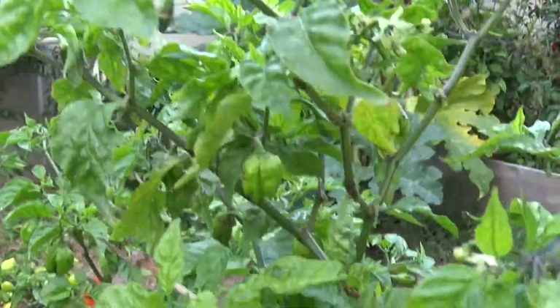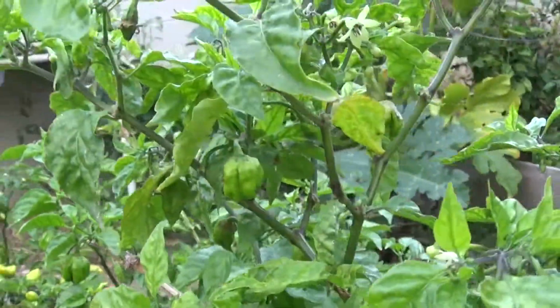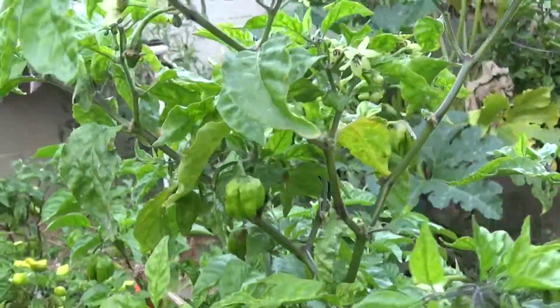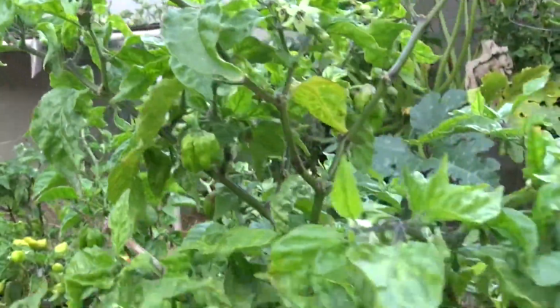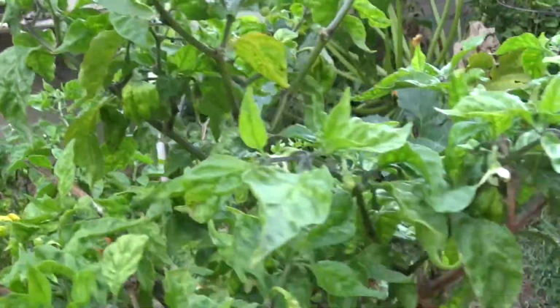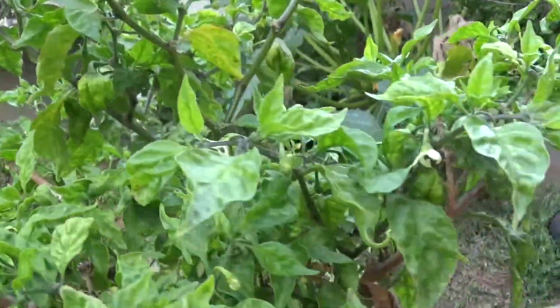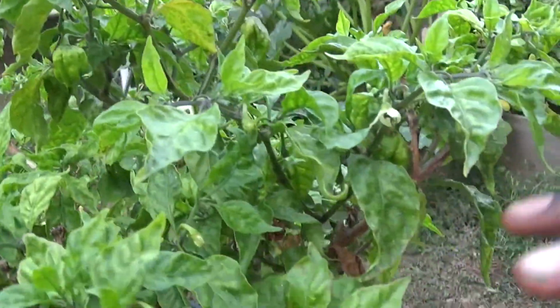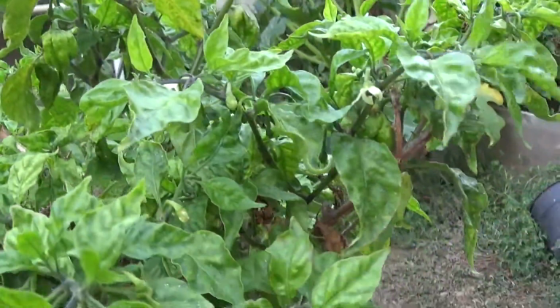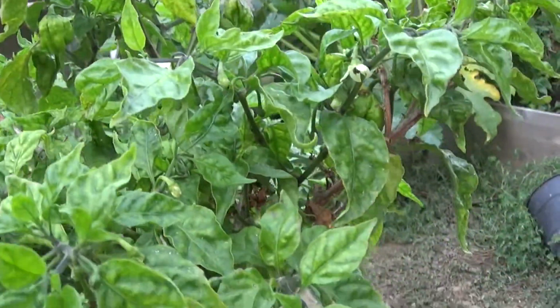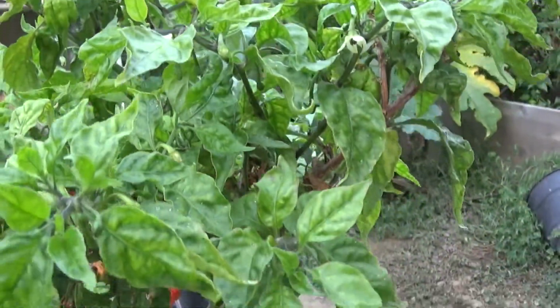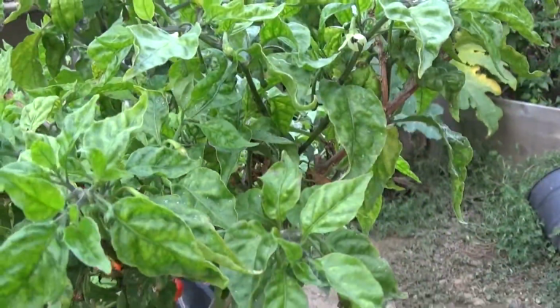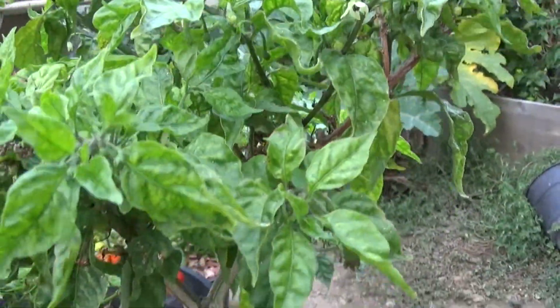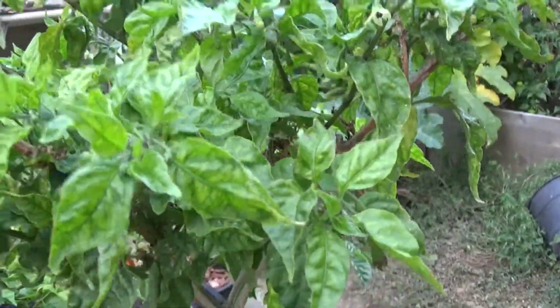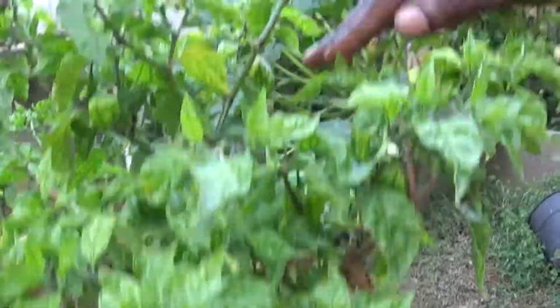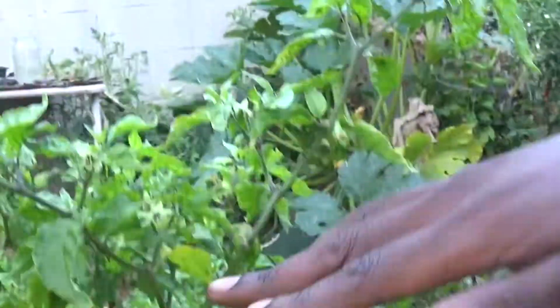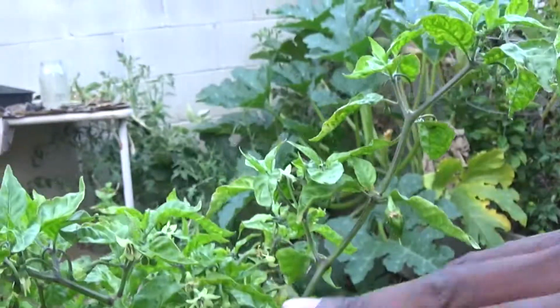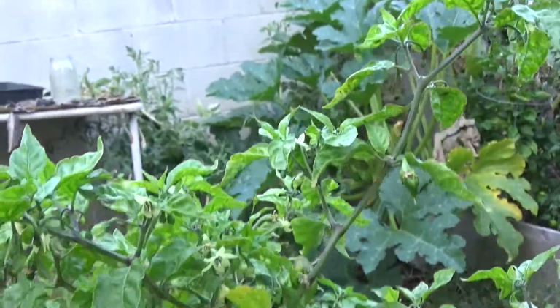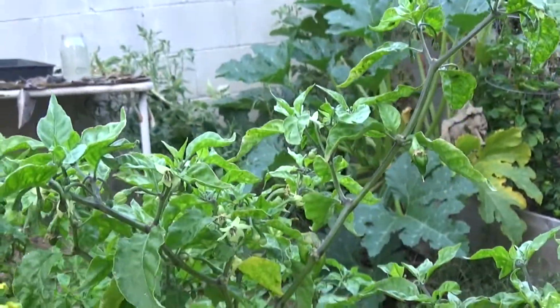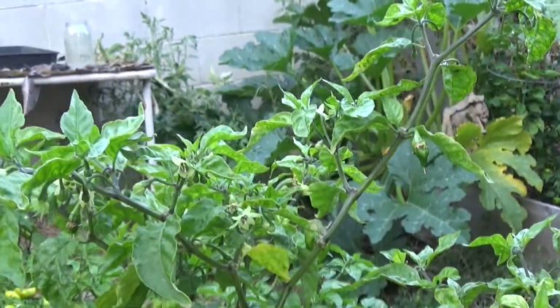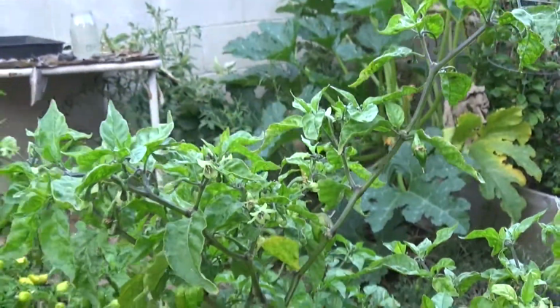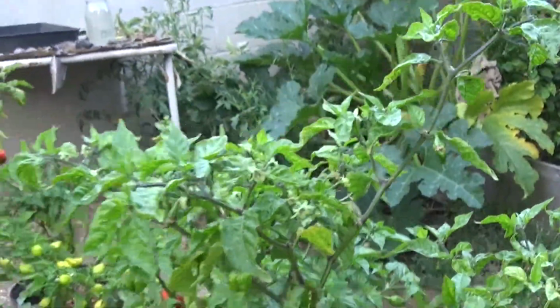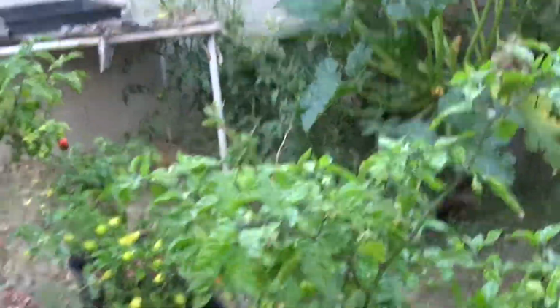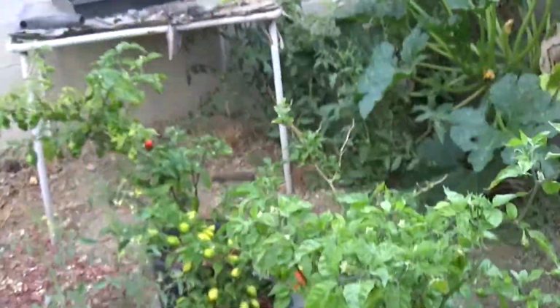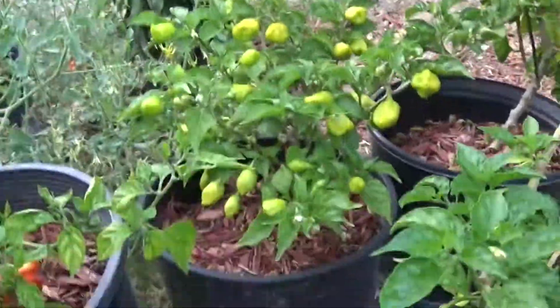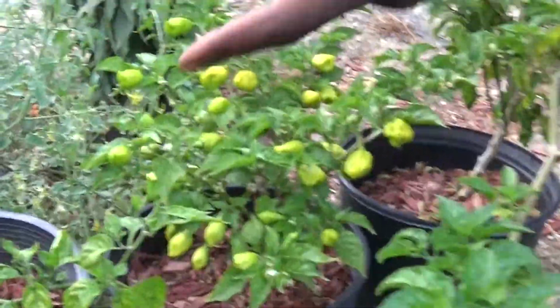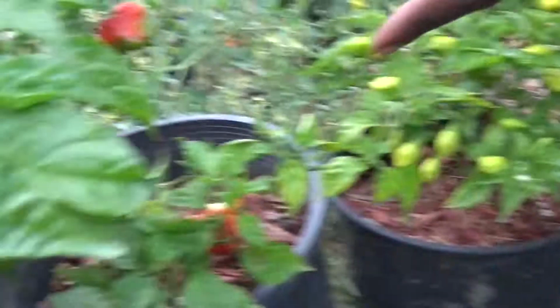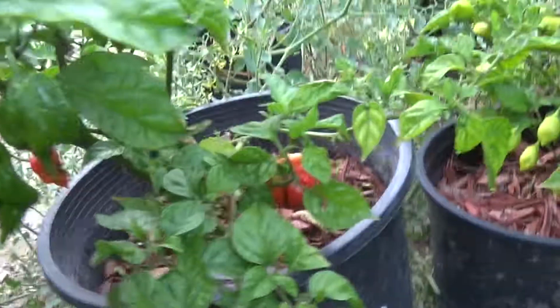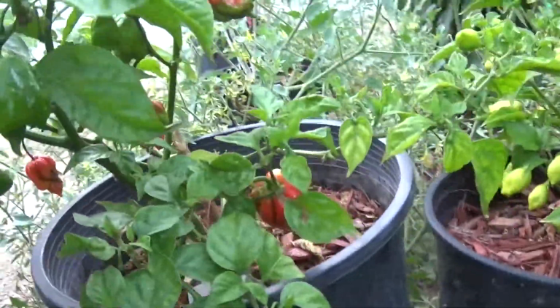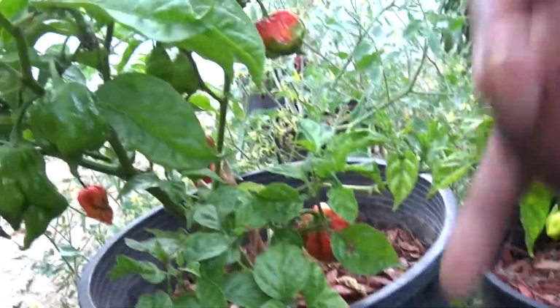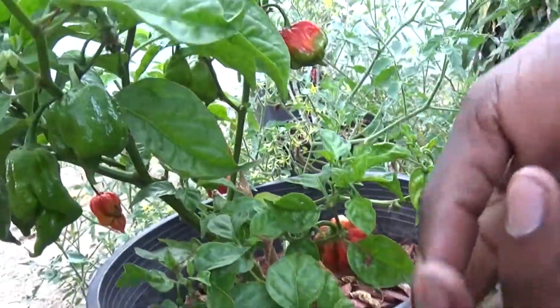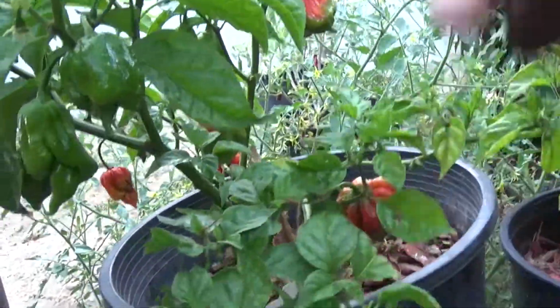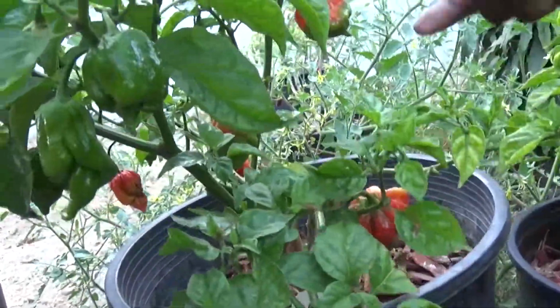This pepper doesn't really produce much, but as you can see, there's a little one here, there's one there, there's a couple little ones, so it's actually doing really well. Got some Trinidad scorpions that are coming in.